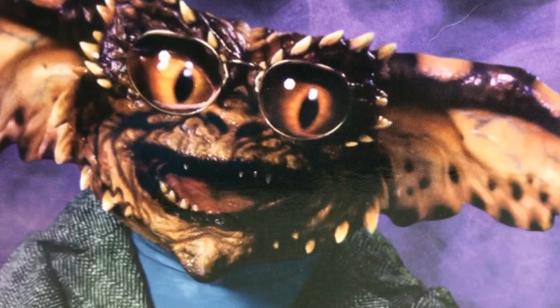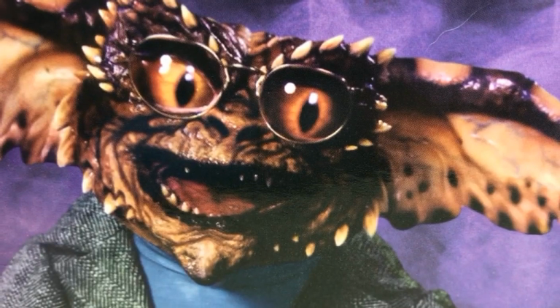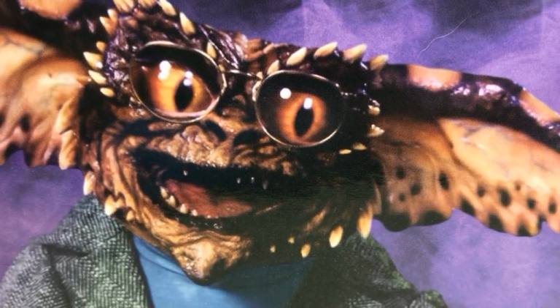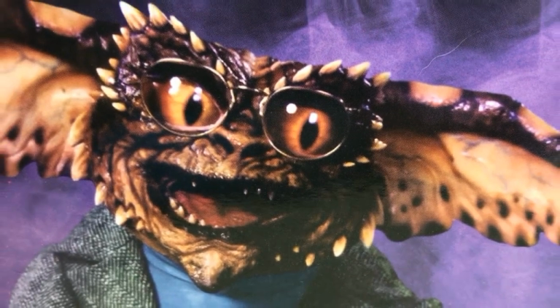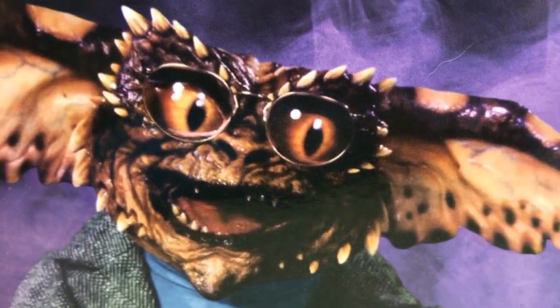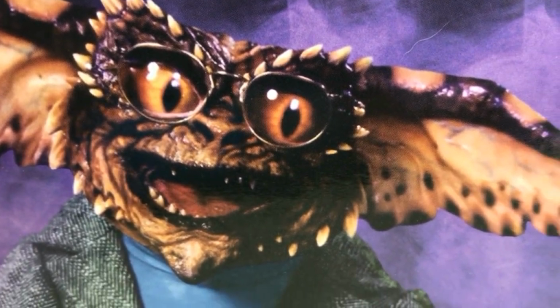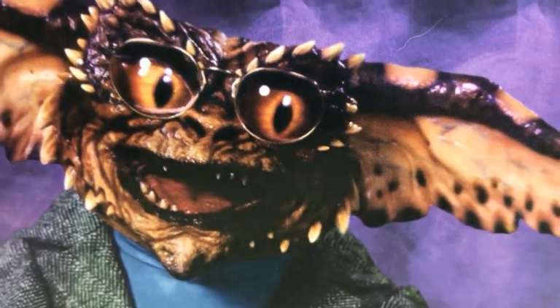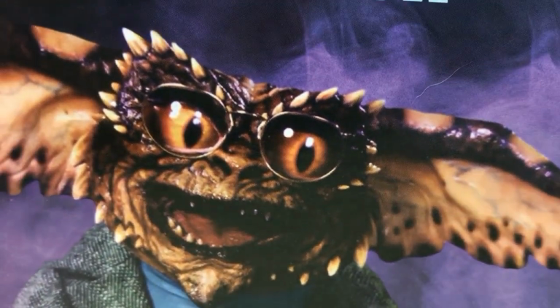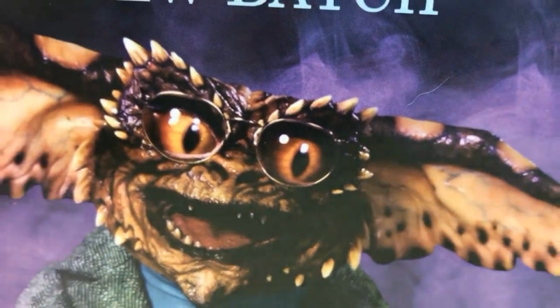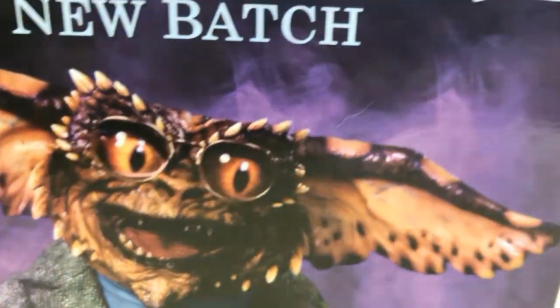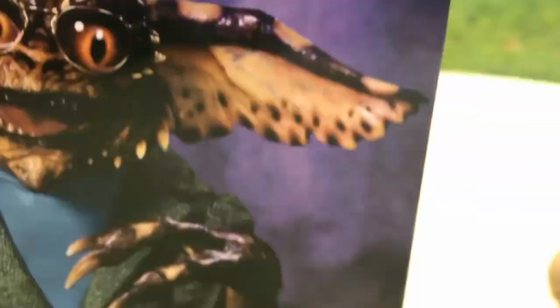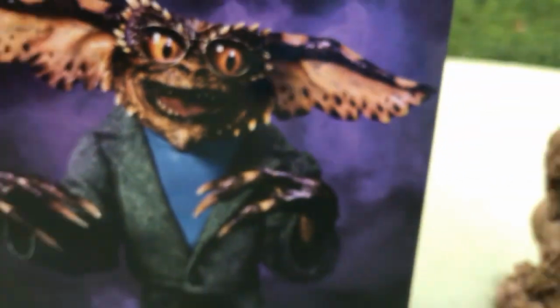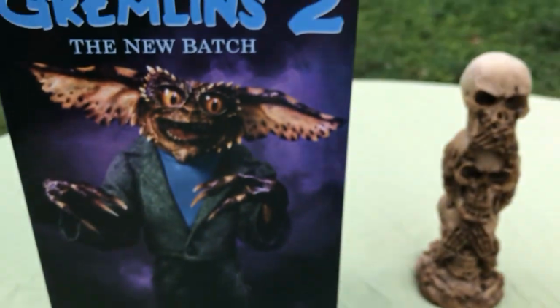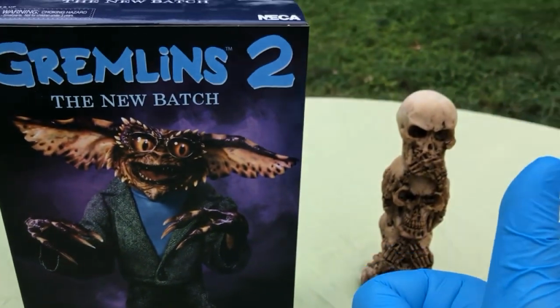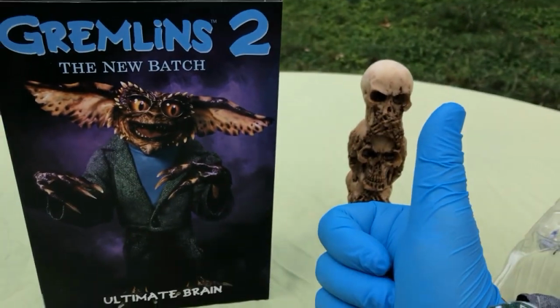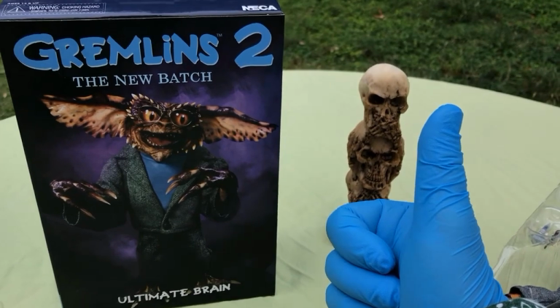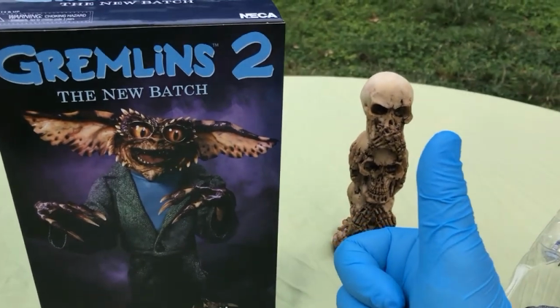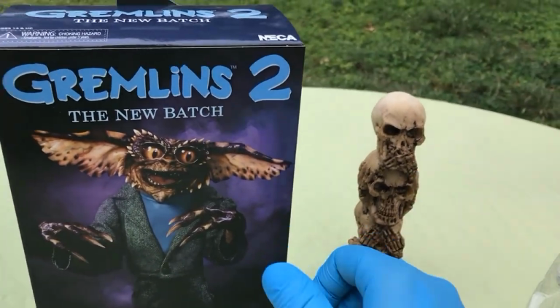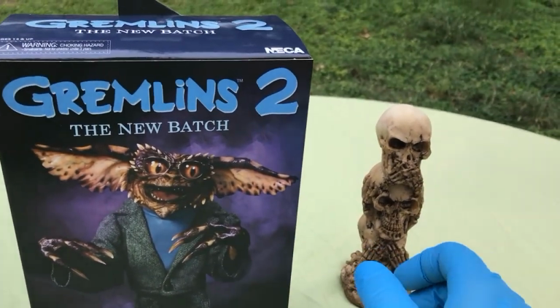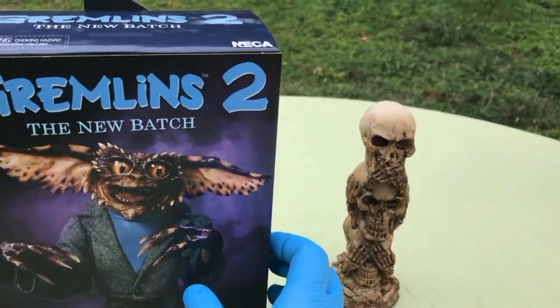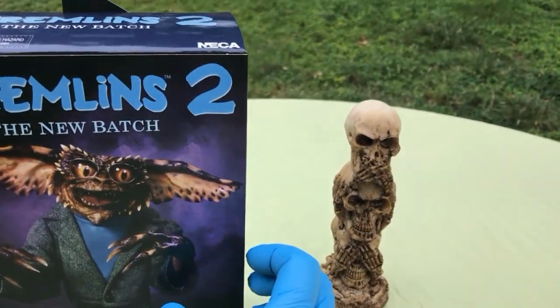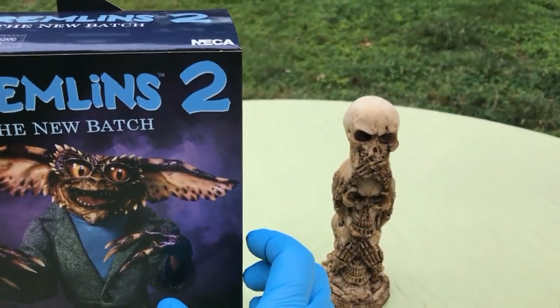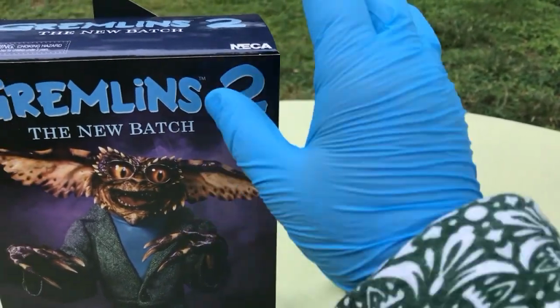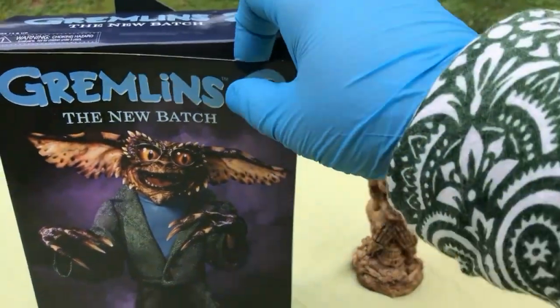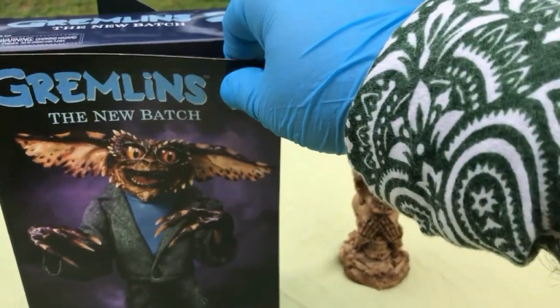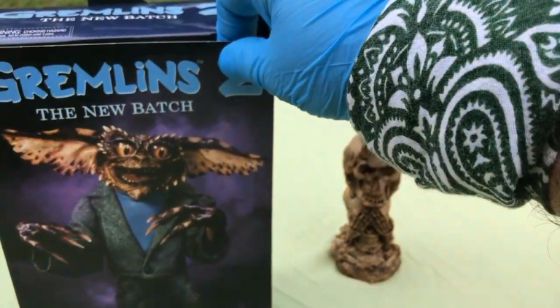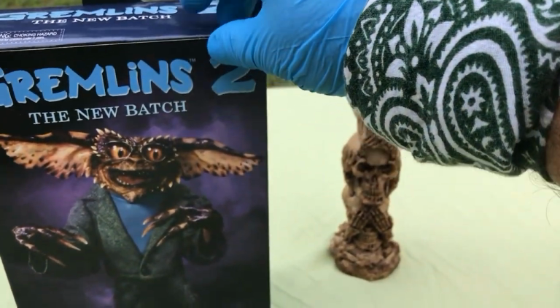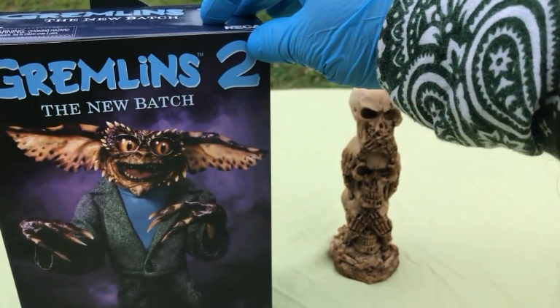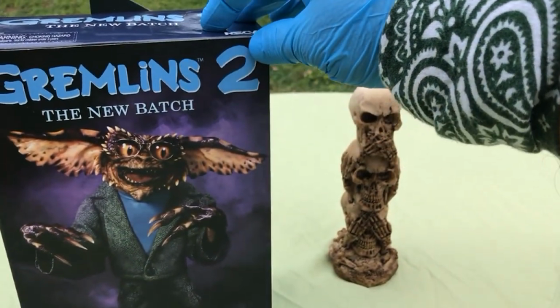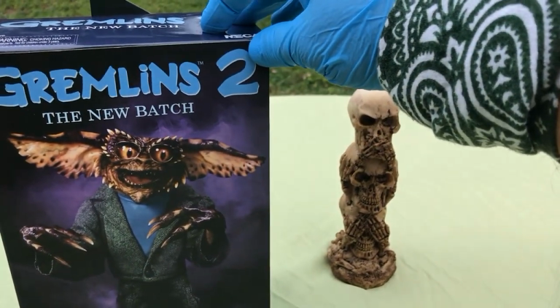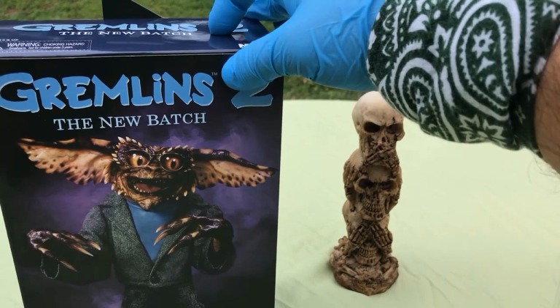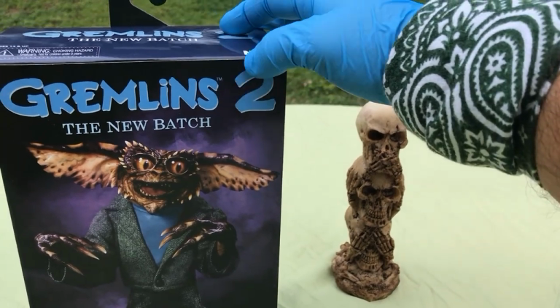Toy Insanity on the Toy Insanity channel — the channel's so nice they named it twice. Thumbs it up once, will you? Toy Insanity, this is my NECA Gremlins 2.